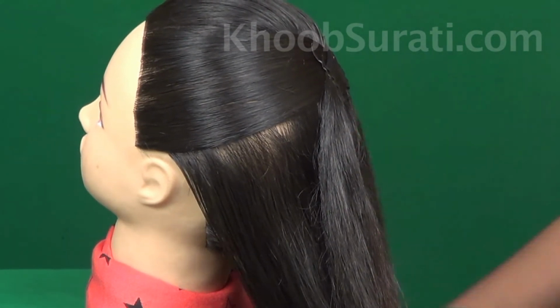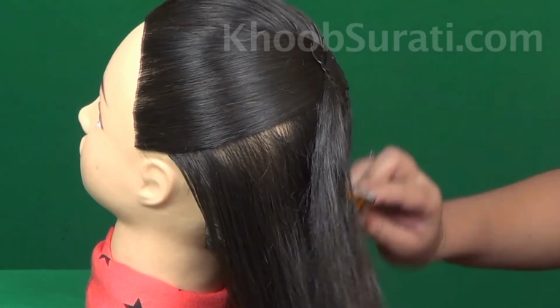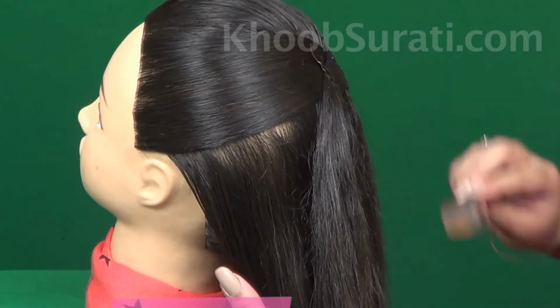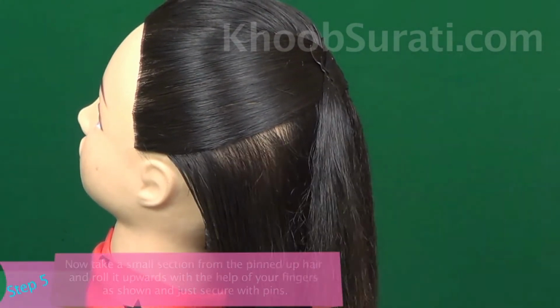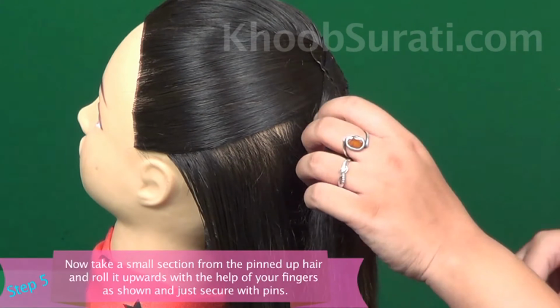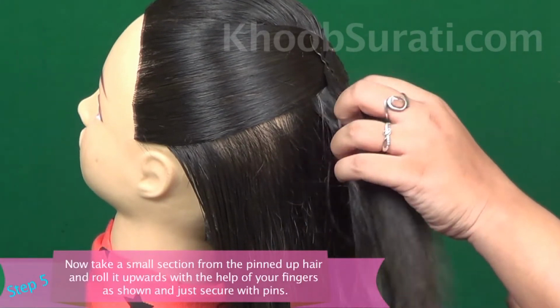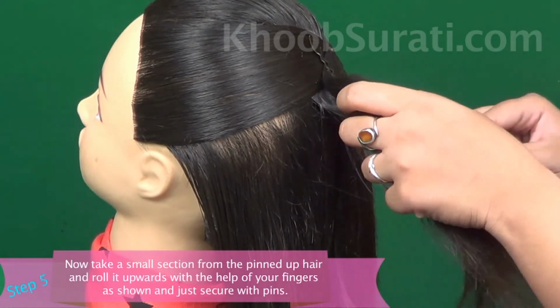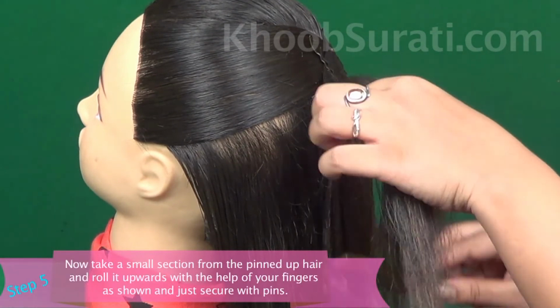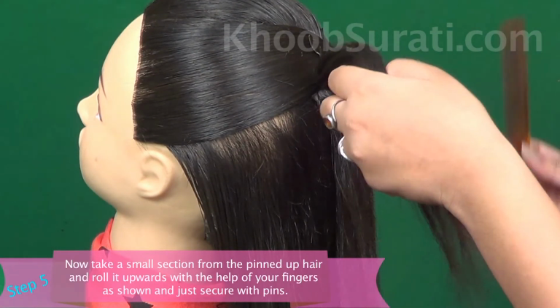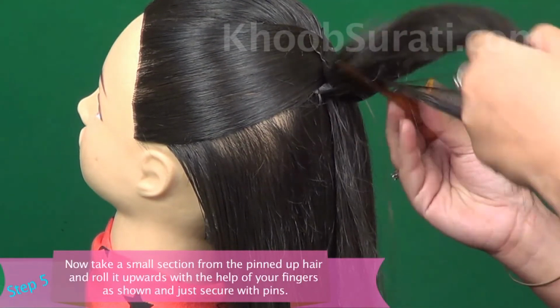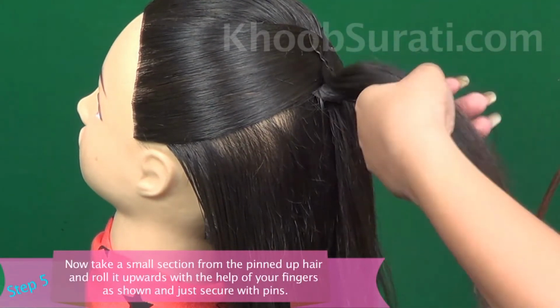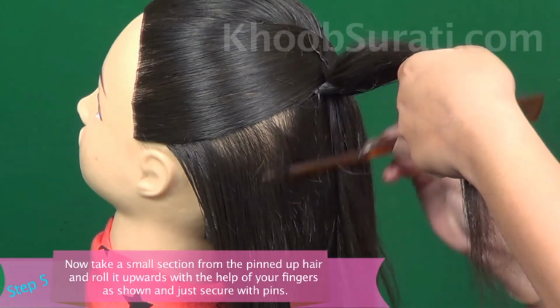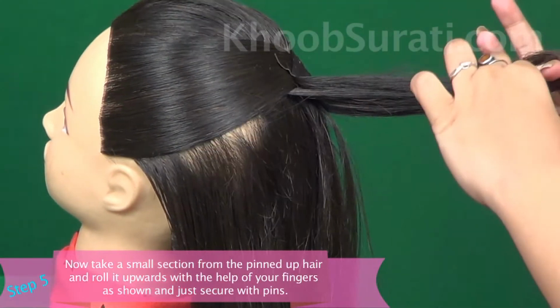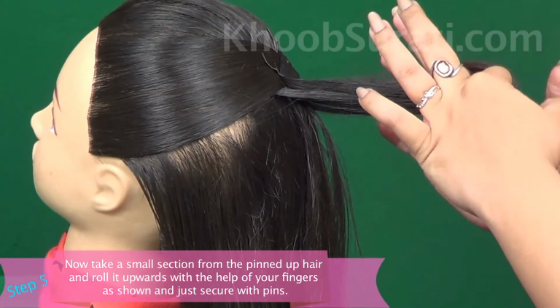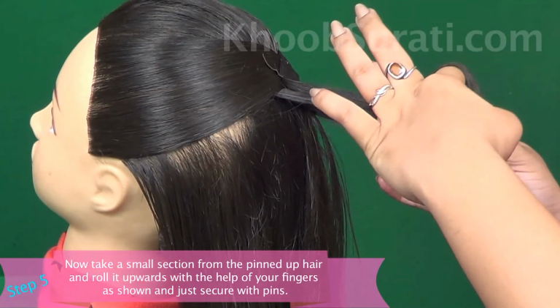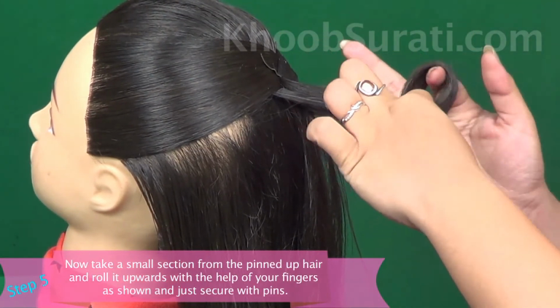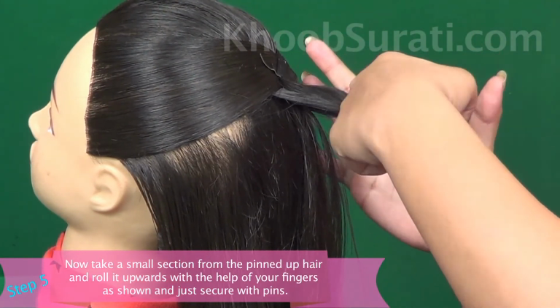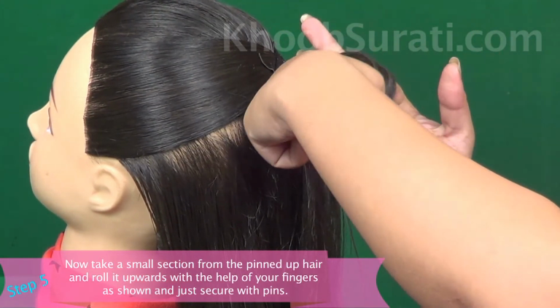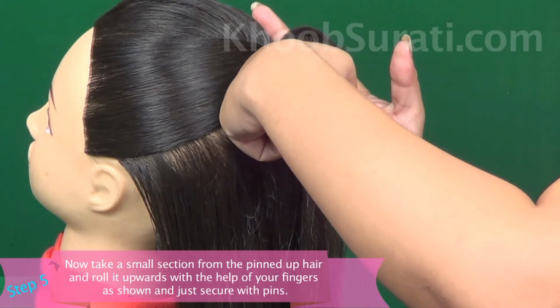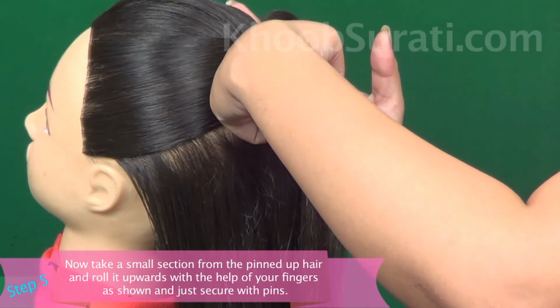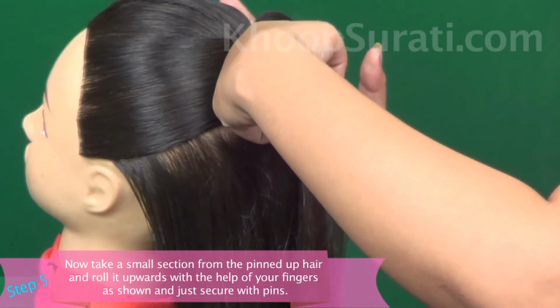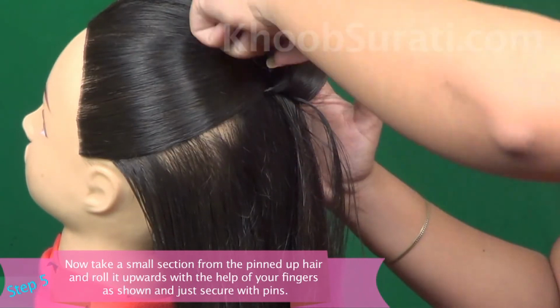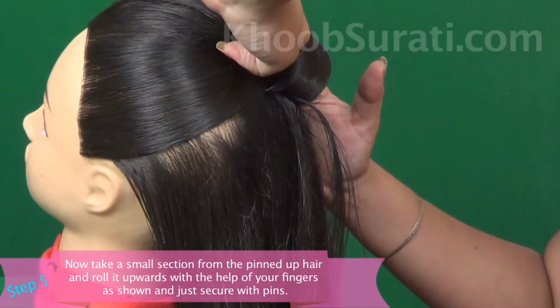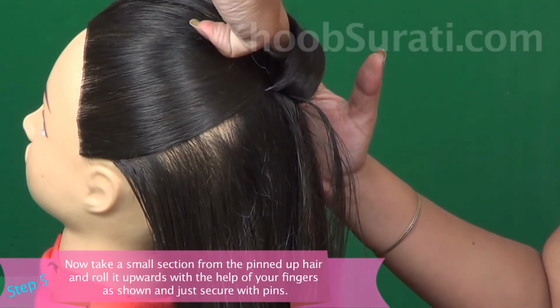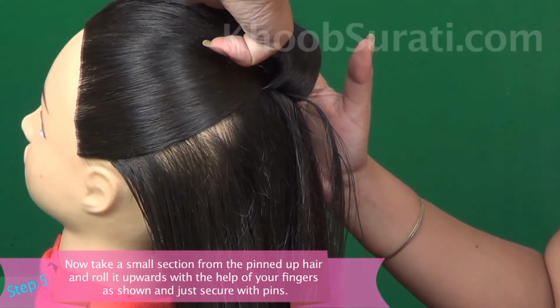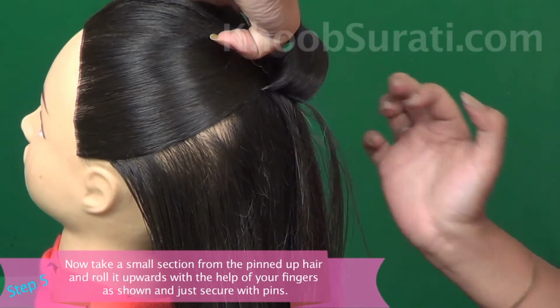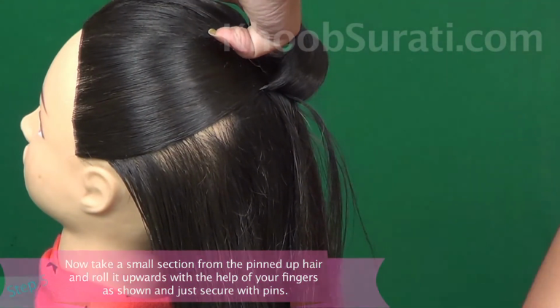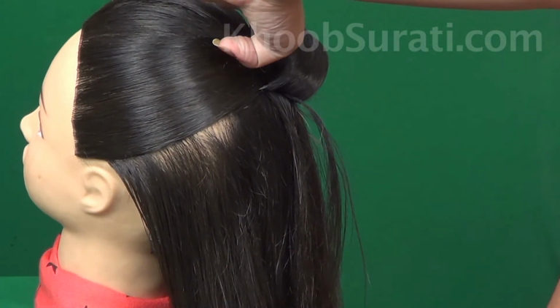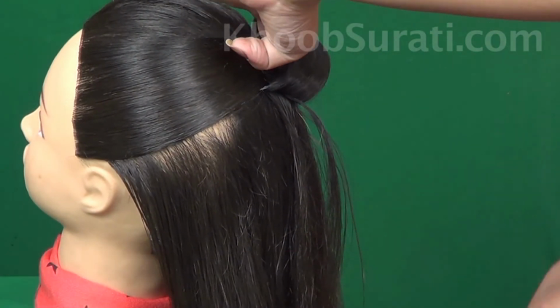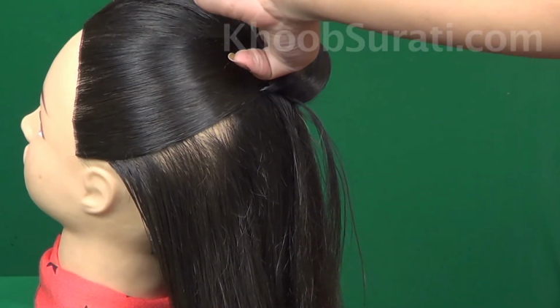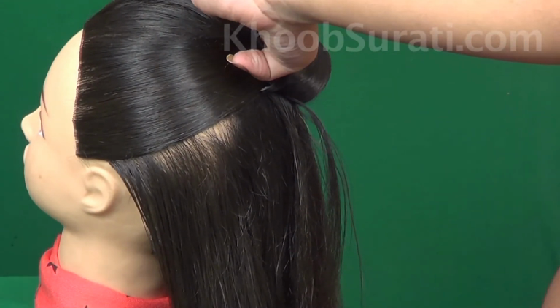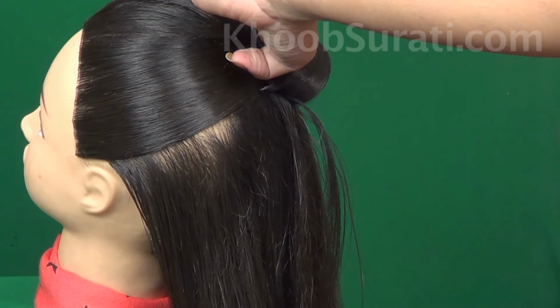Now take a small section from the pinned up hair and roll it upwards with the help of your finger. This has to make a loop — secure it with the help of pins.